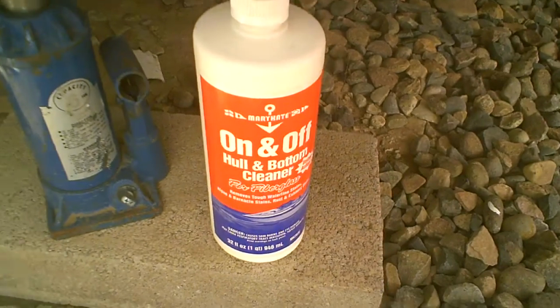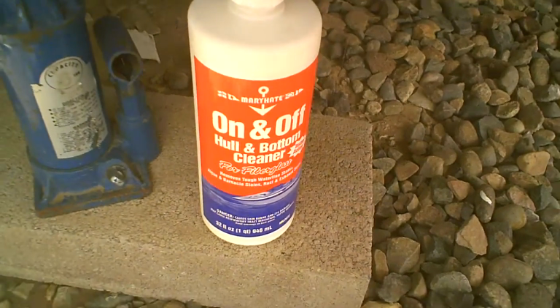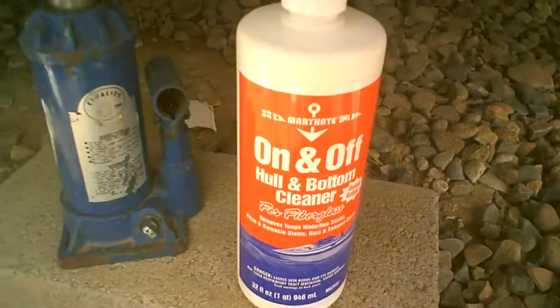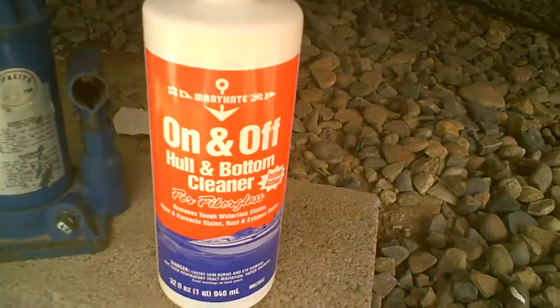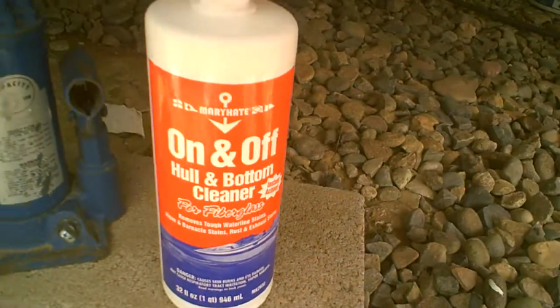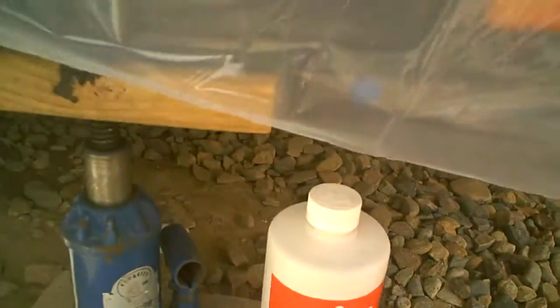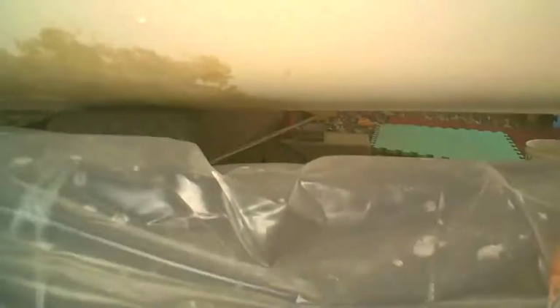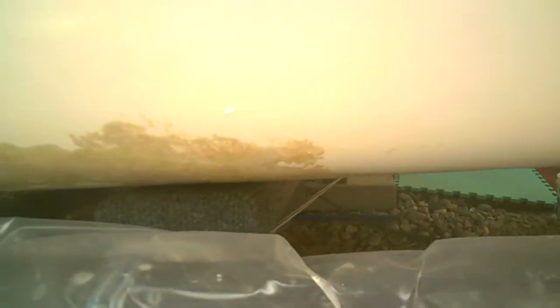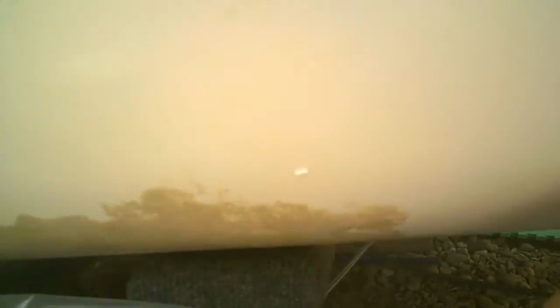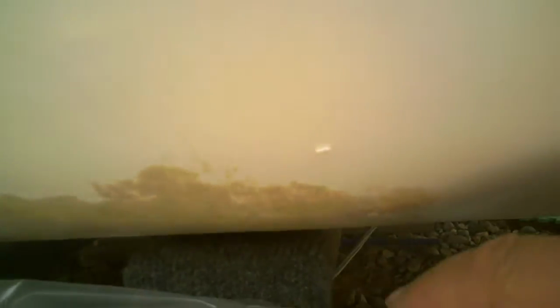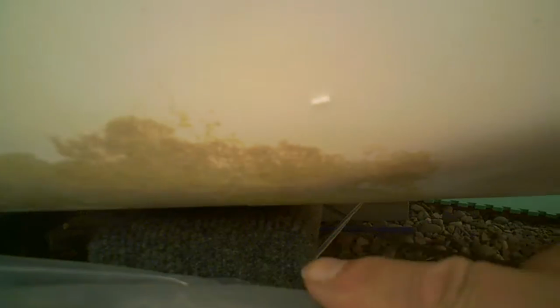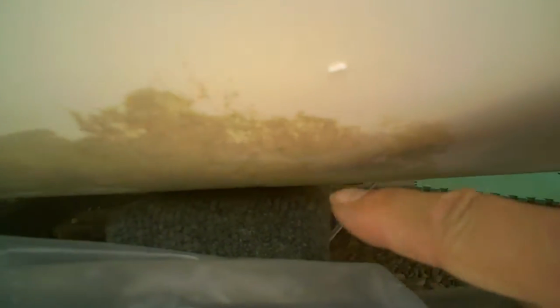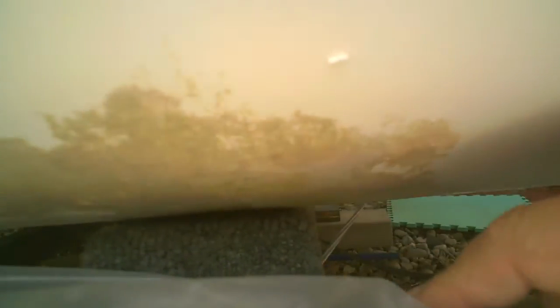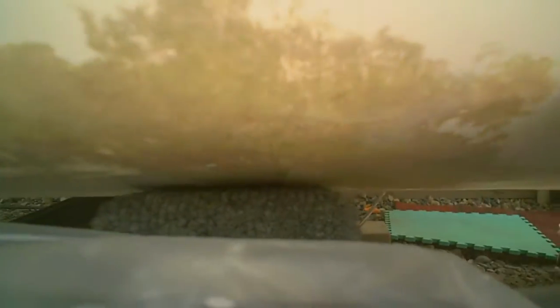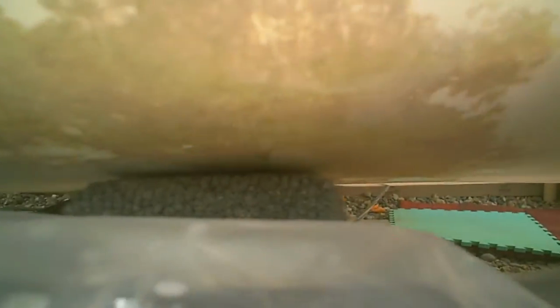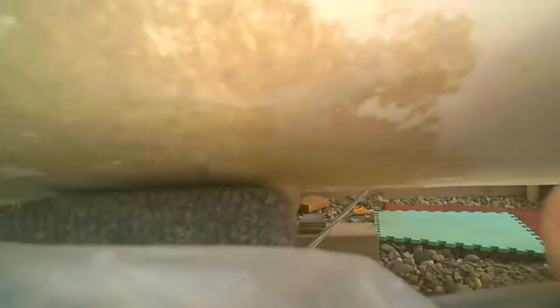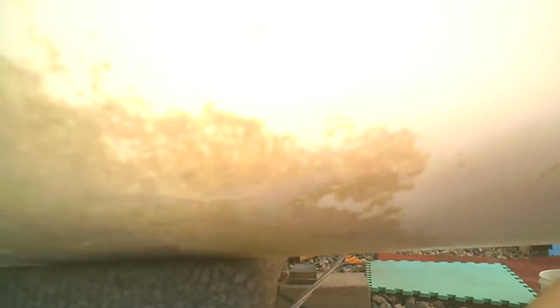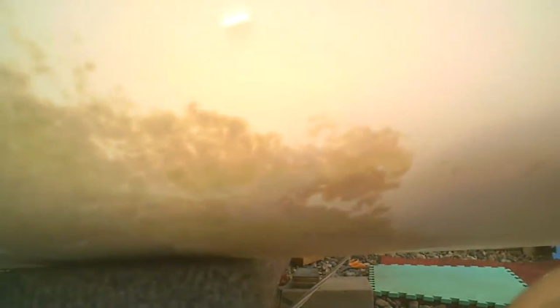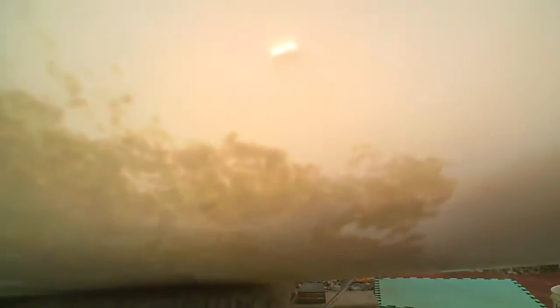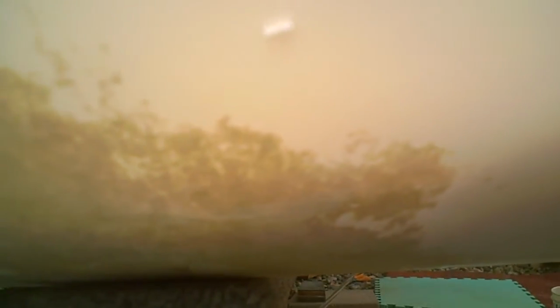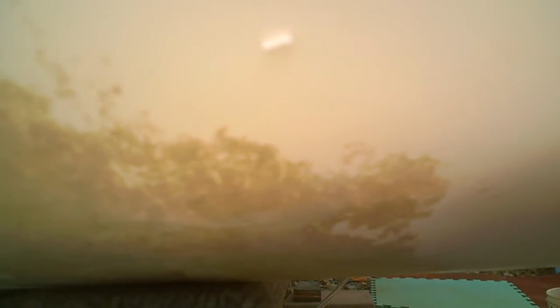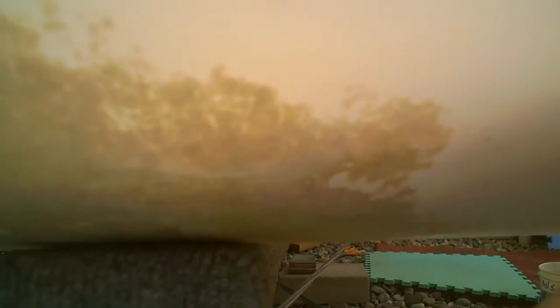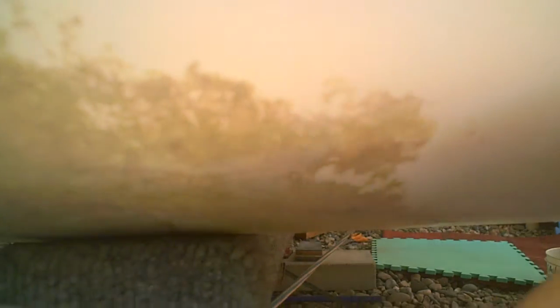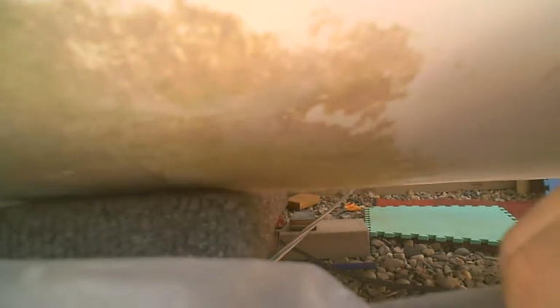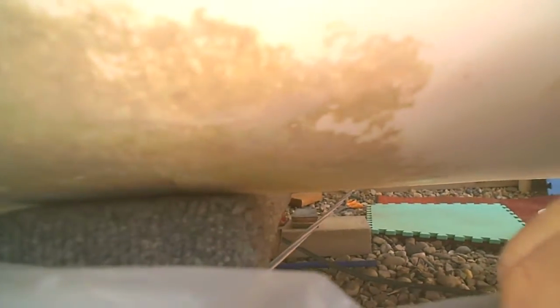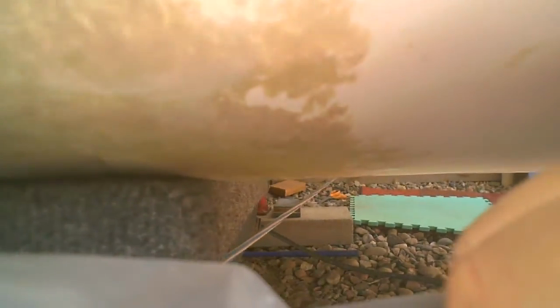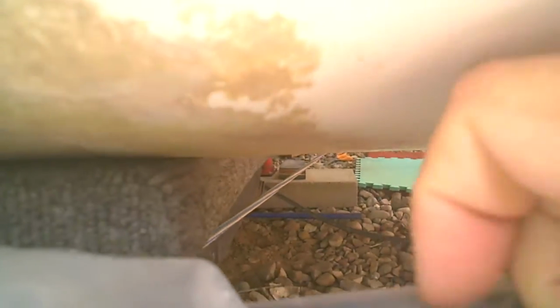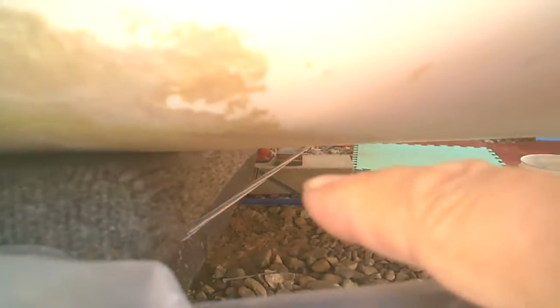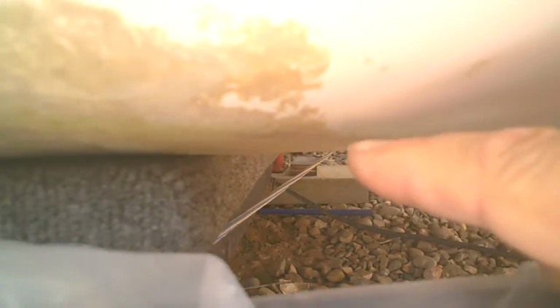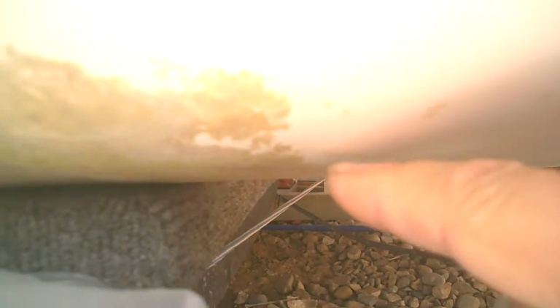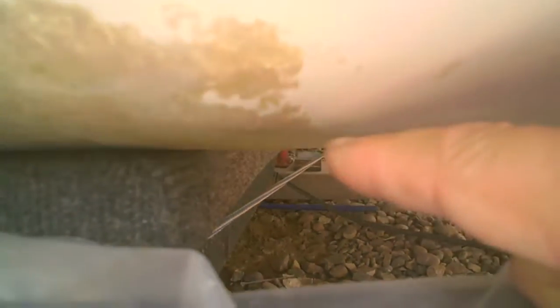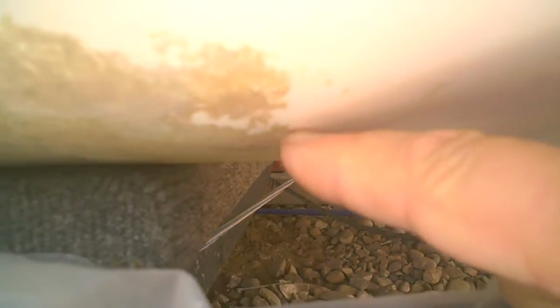This here is what I used yesterday. This stuff right here was green algae — the previous owner left it on. I've got to get it off. It's like carpet underneath this boat.